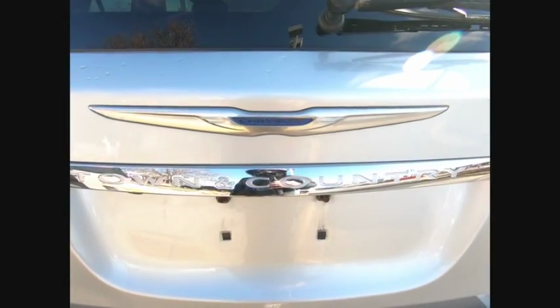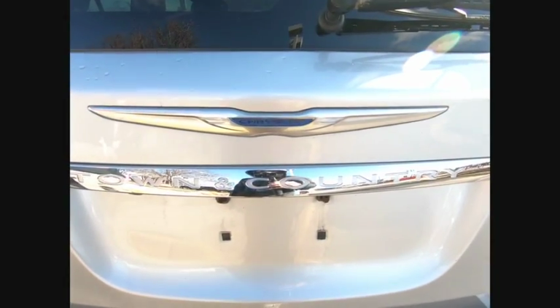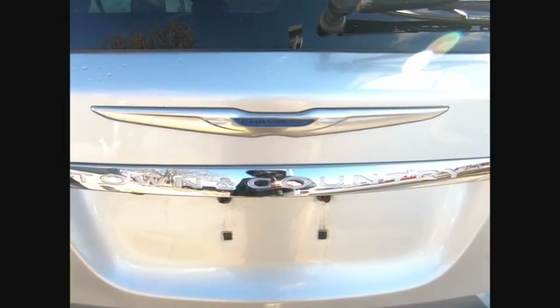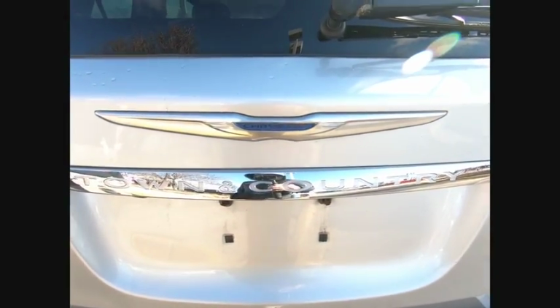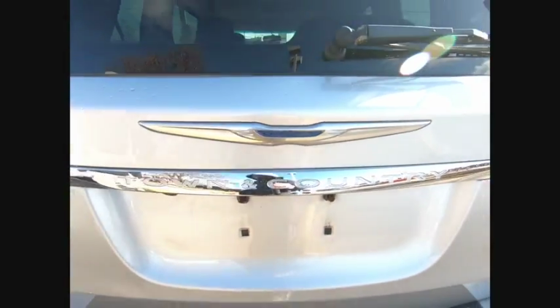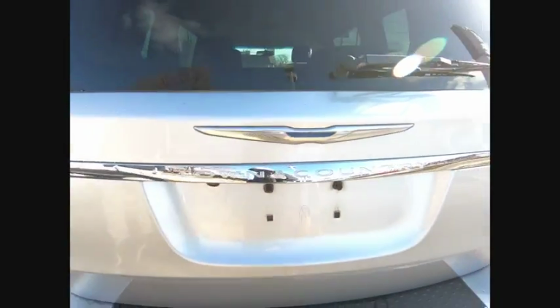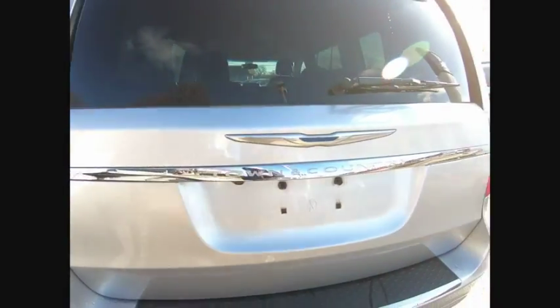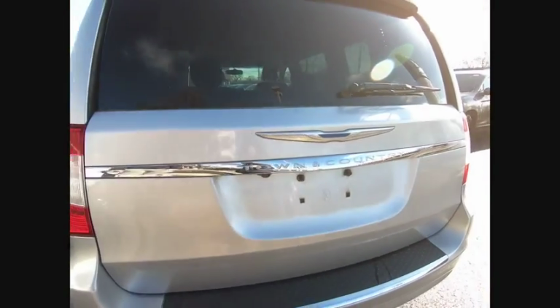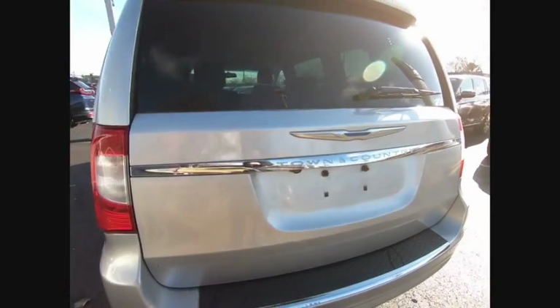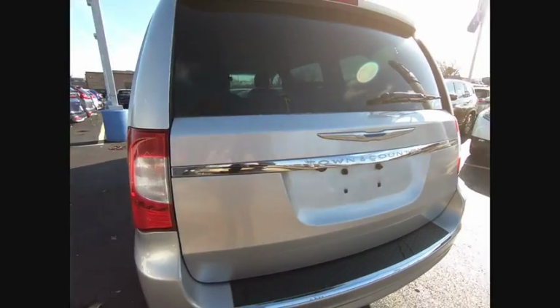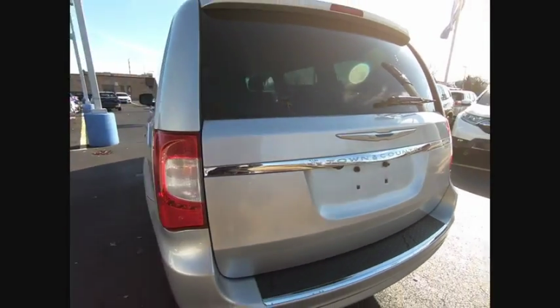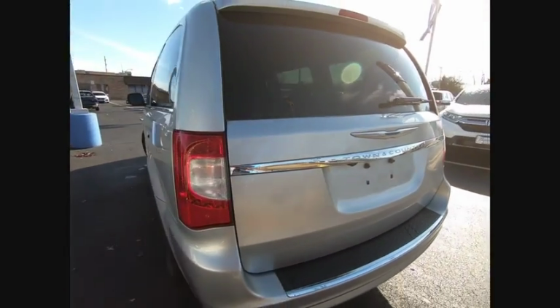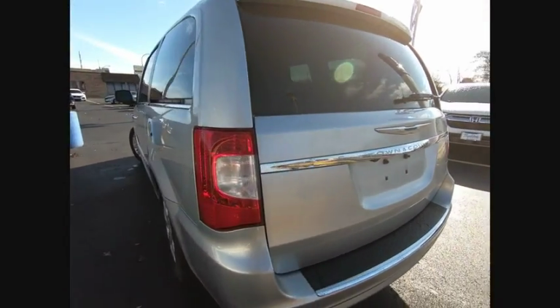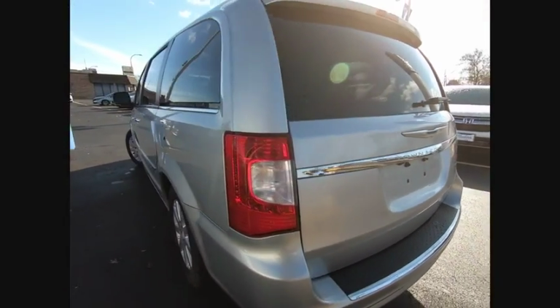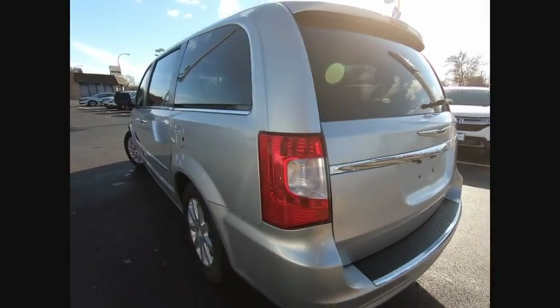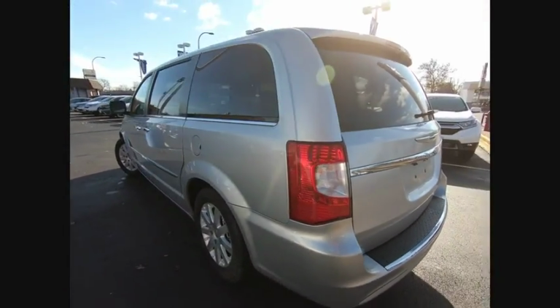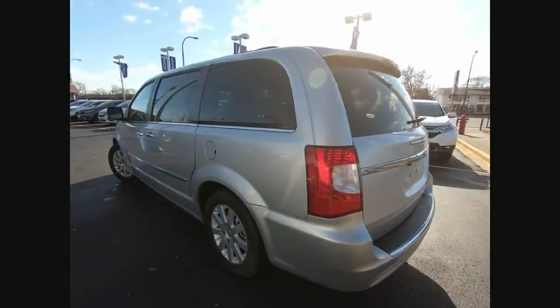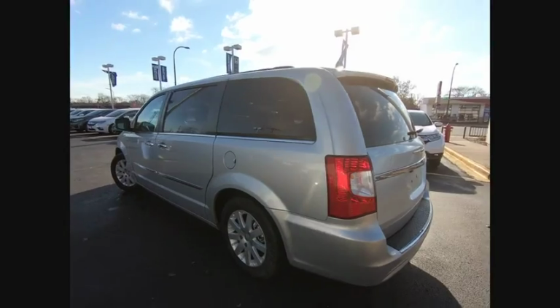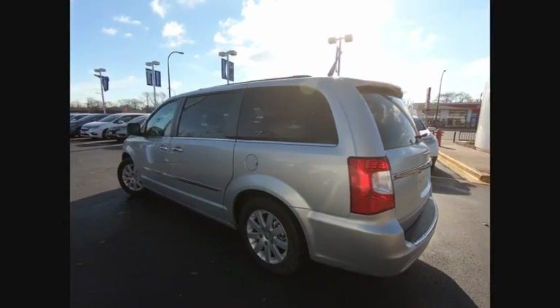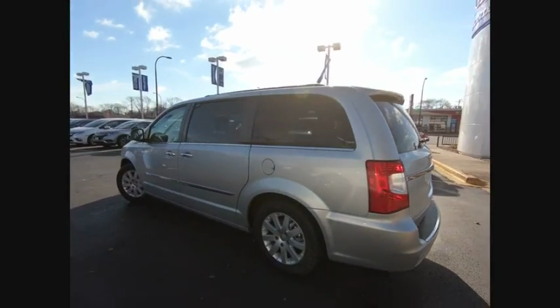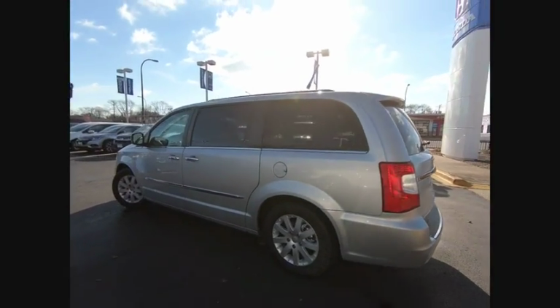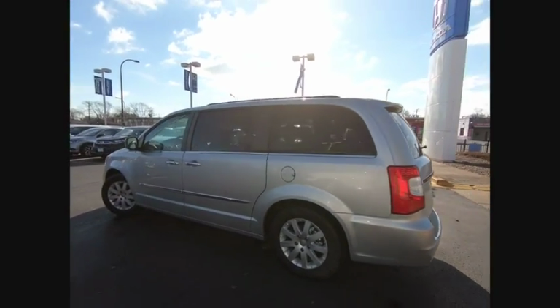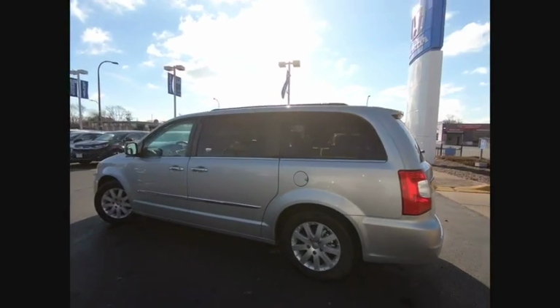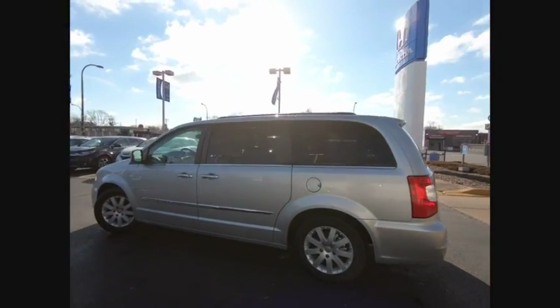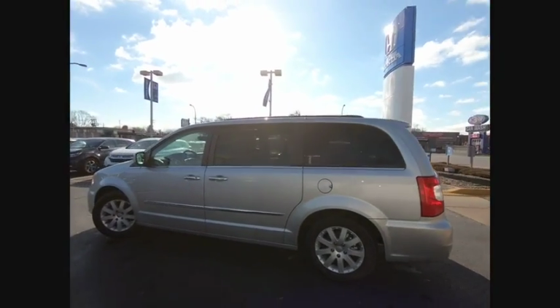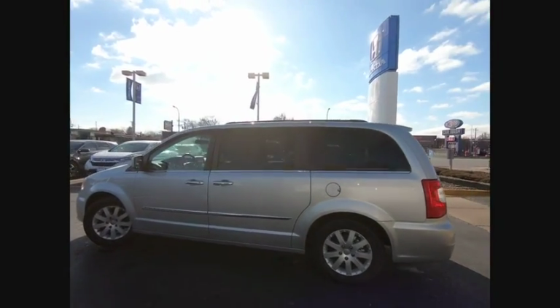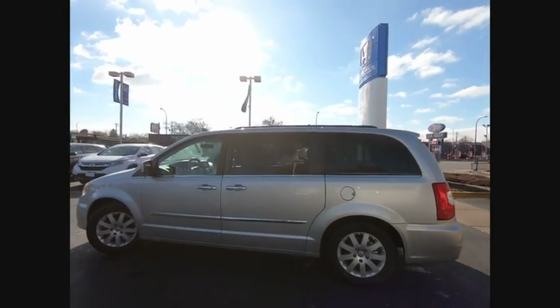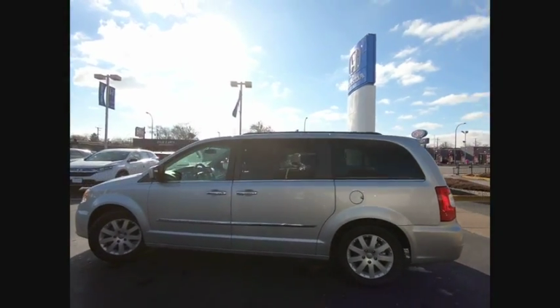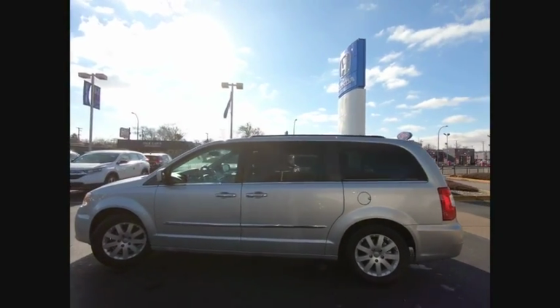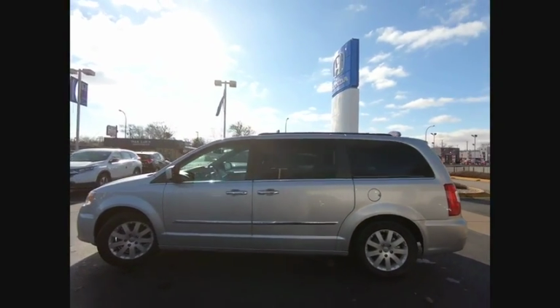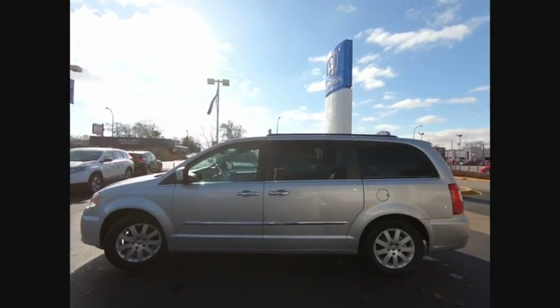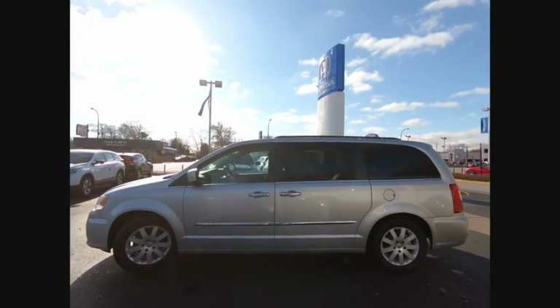Seat seven comfortably and choose from Stow and Go seating or the innovative Swivel and Go seating. This vehicle has less than 80,000 miles.